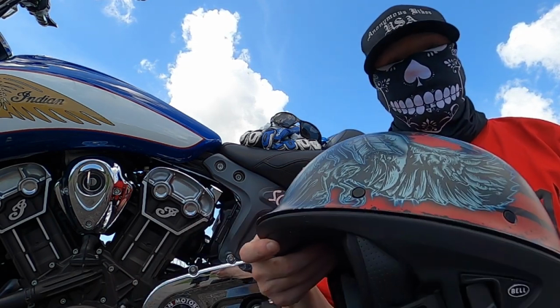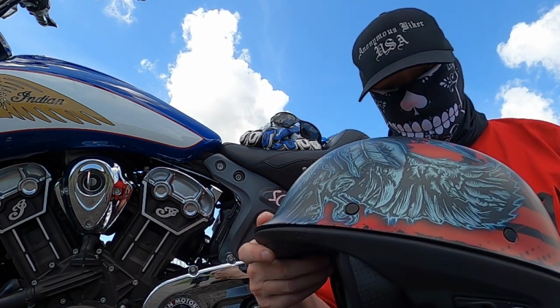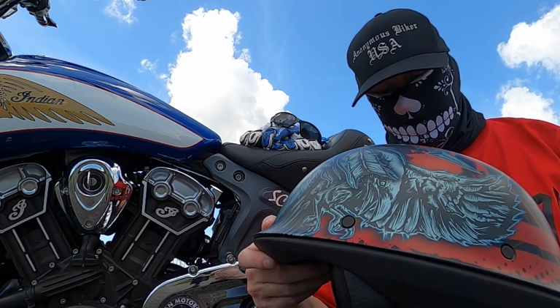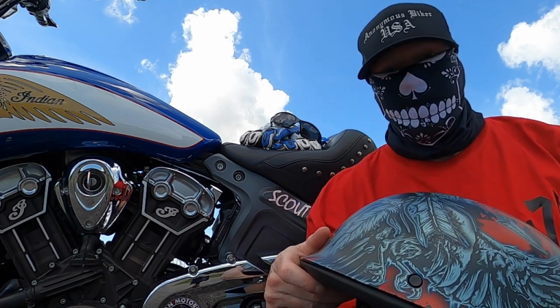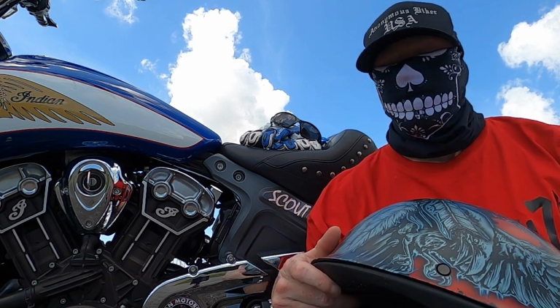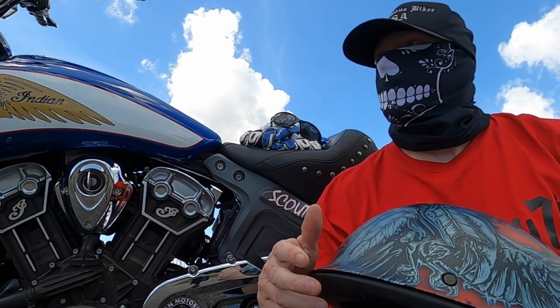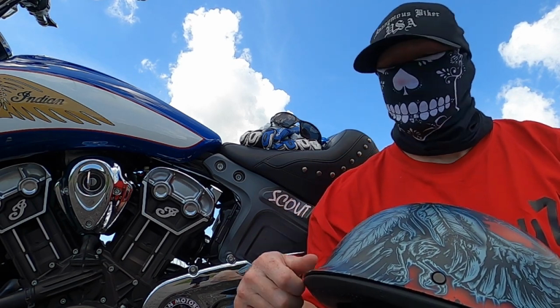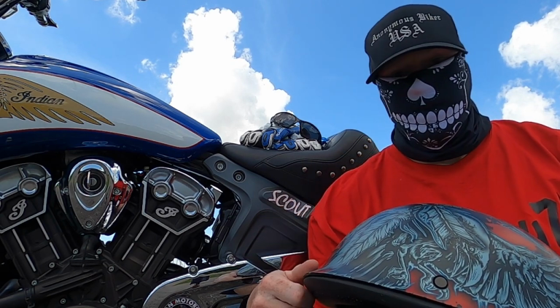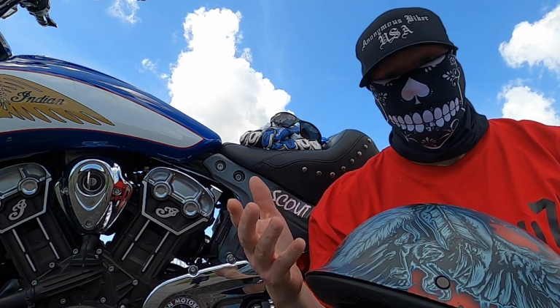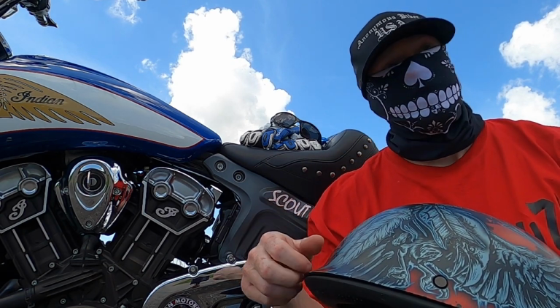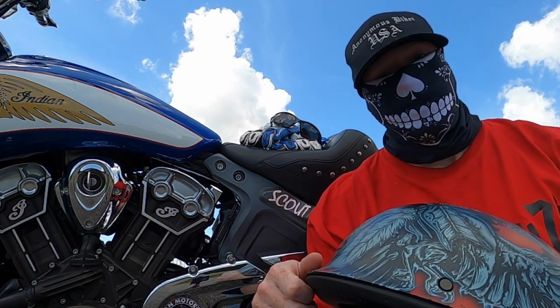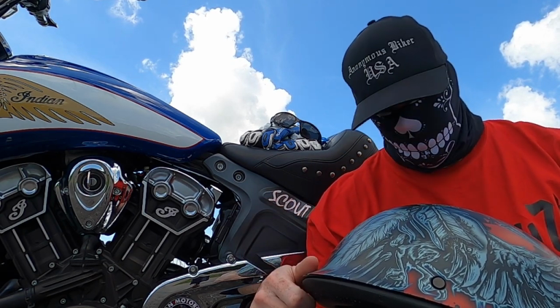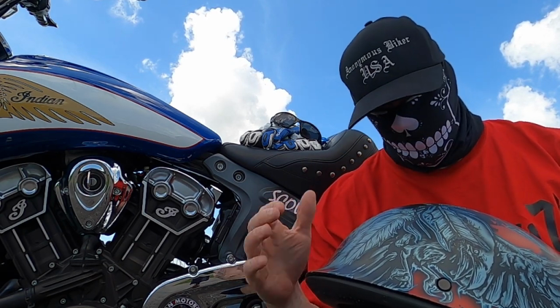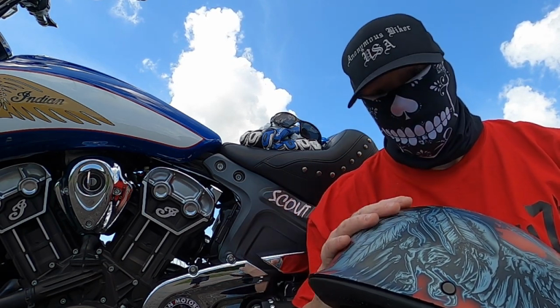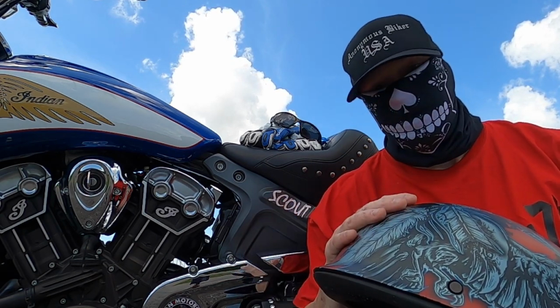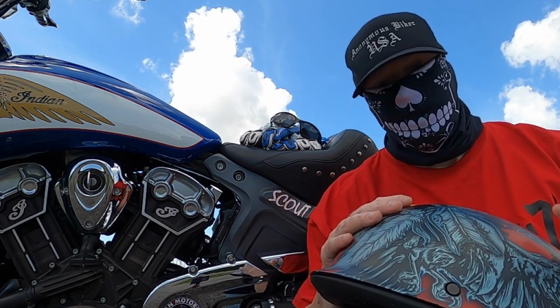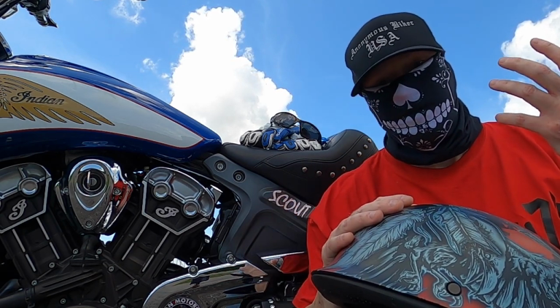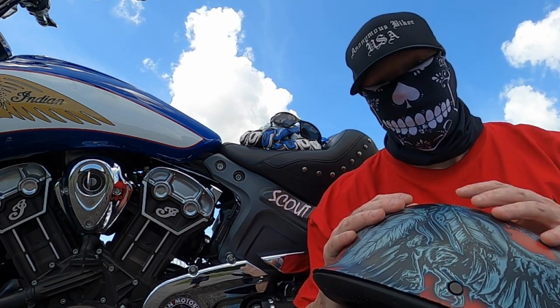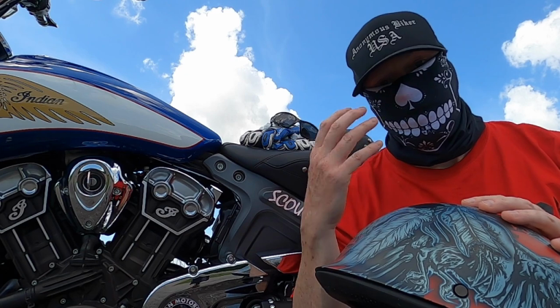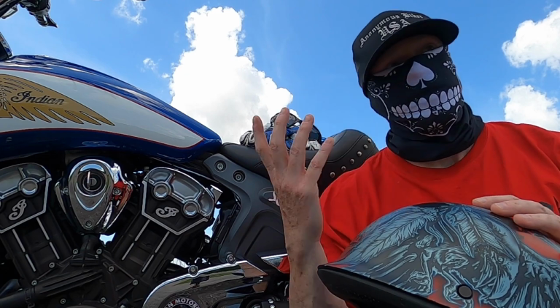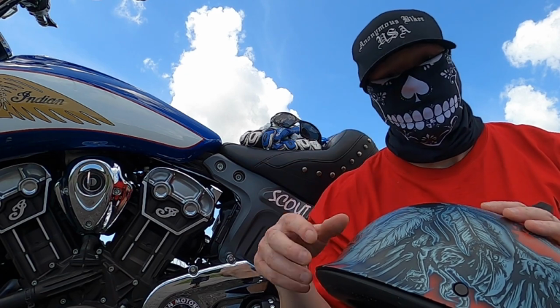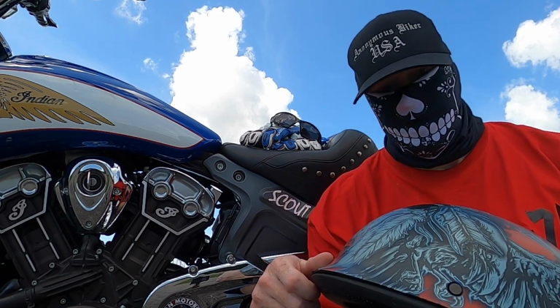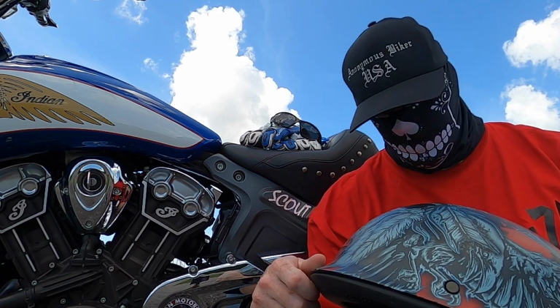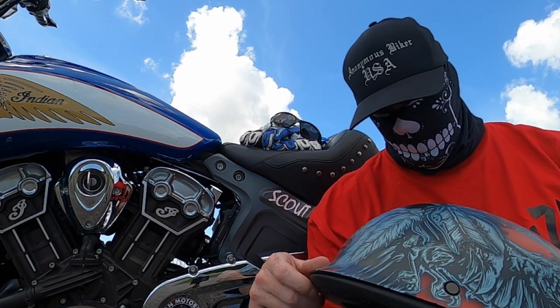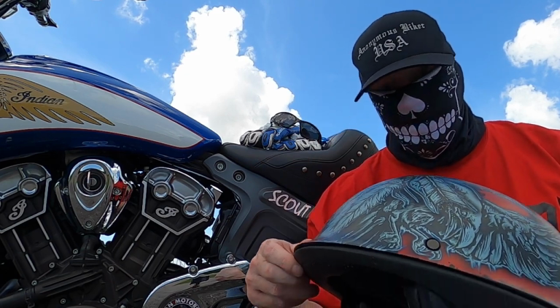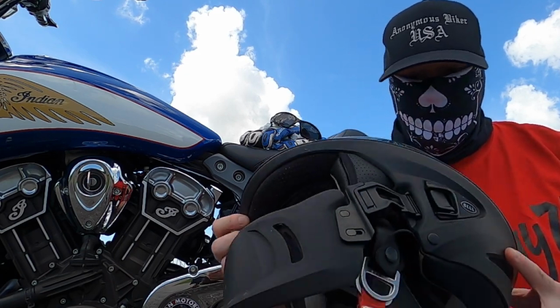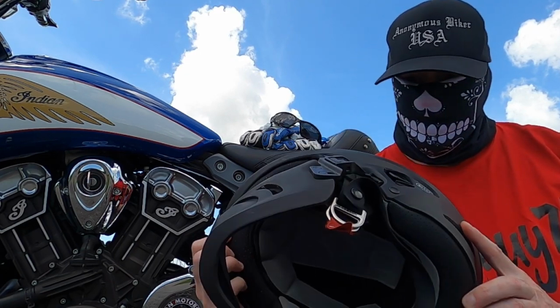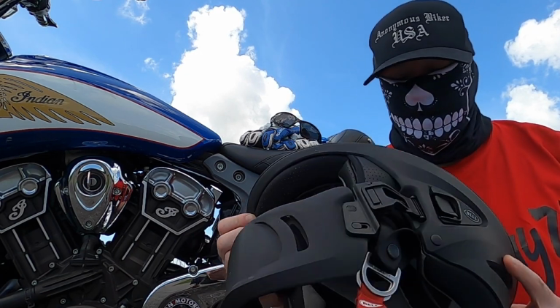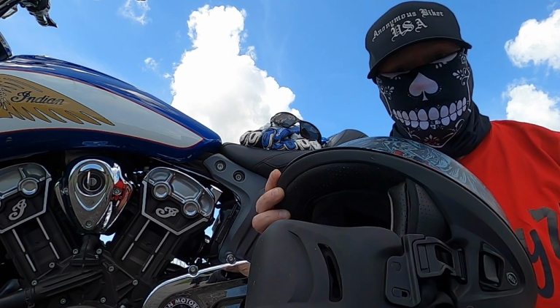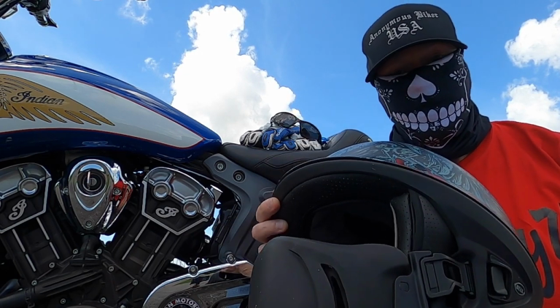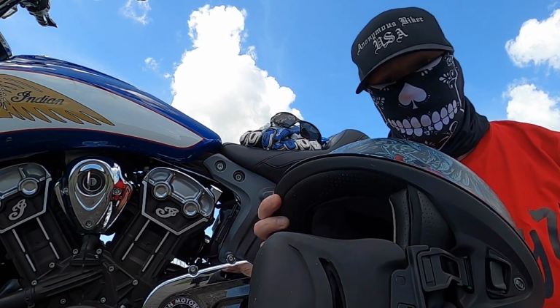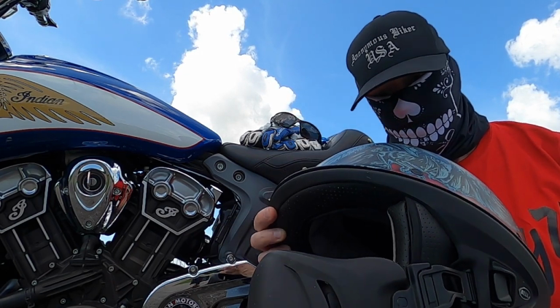Since it's springtime and summer's coming, if you're looking for a good three-quarter helmet with more airflow and you don't want a full face or a modular, I highly recommend this Bell Rogue helmet.